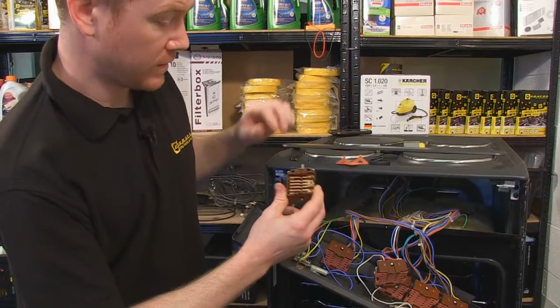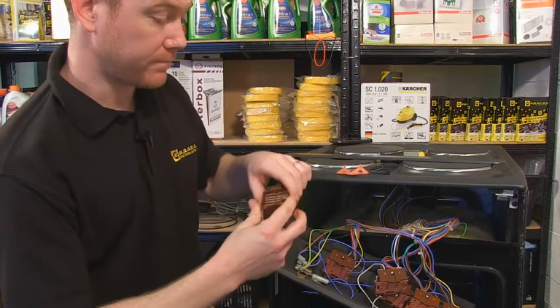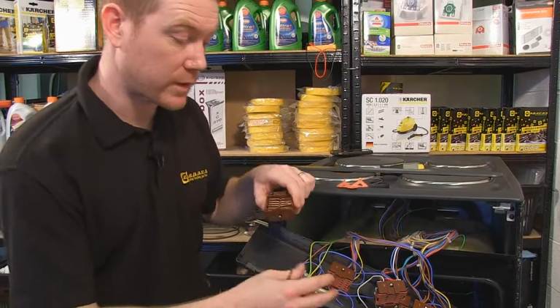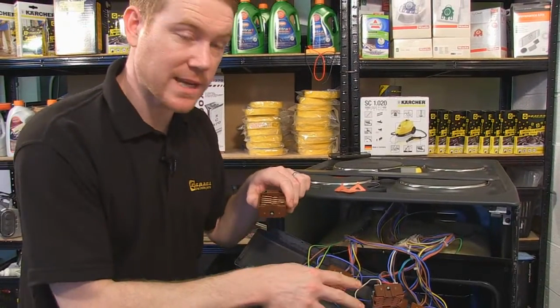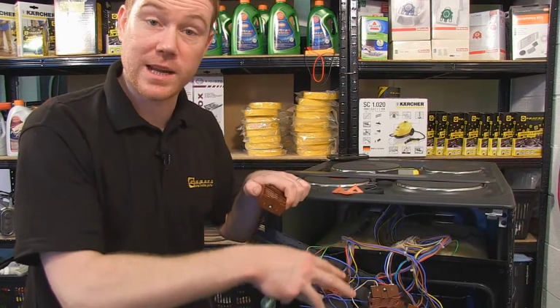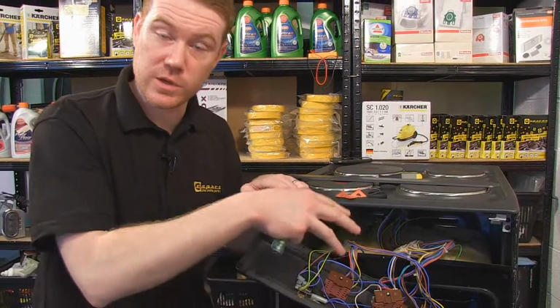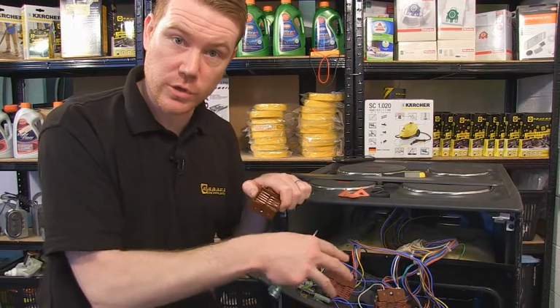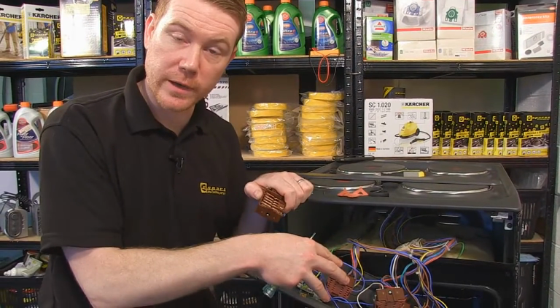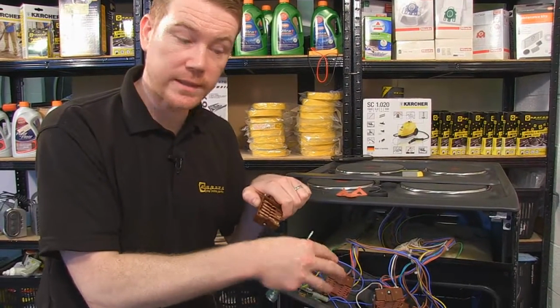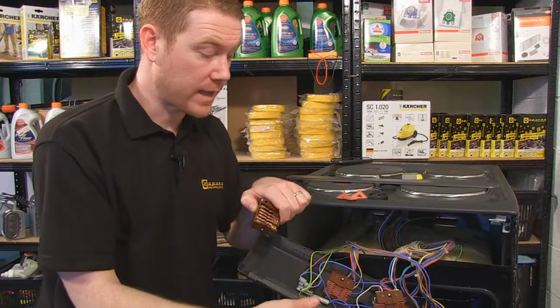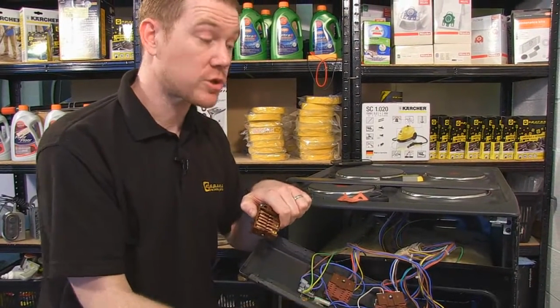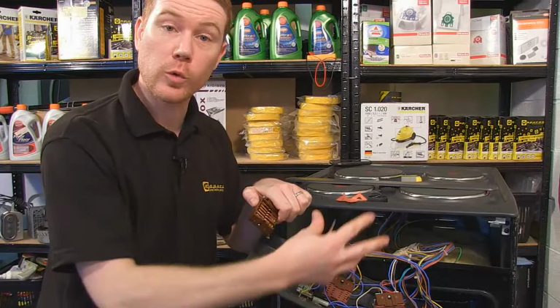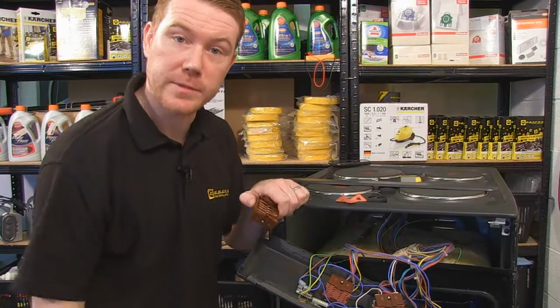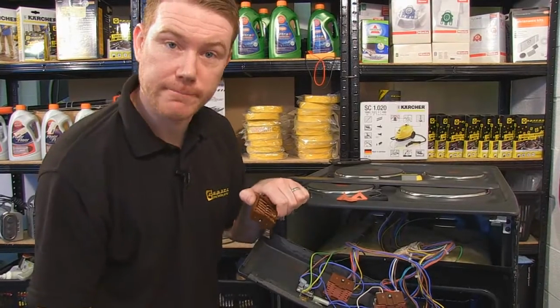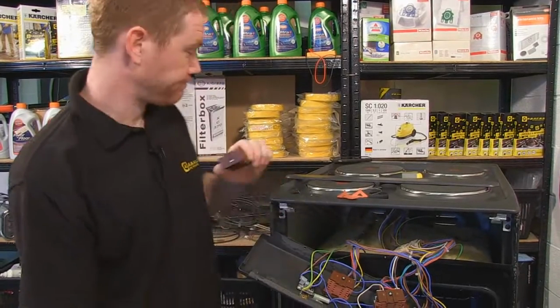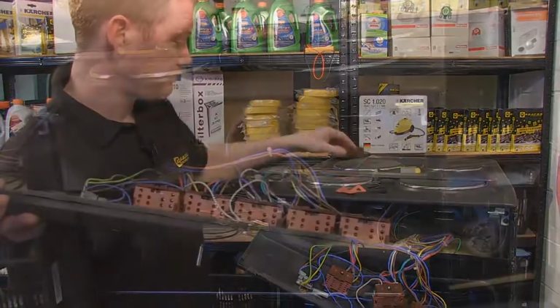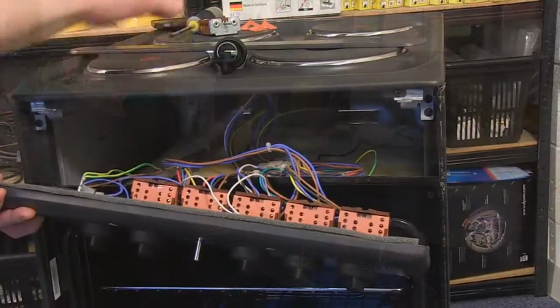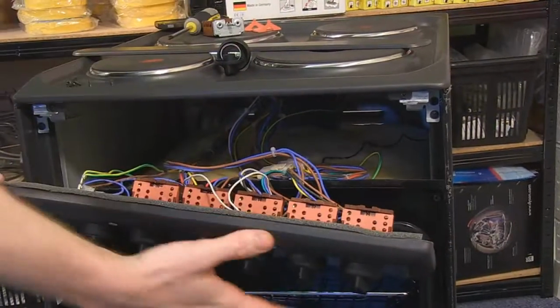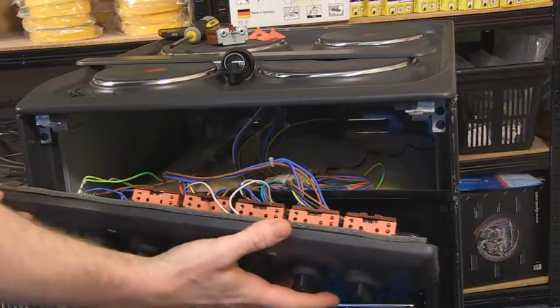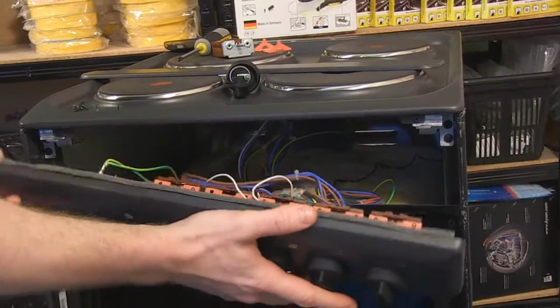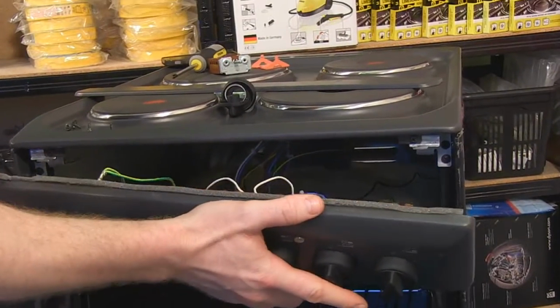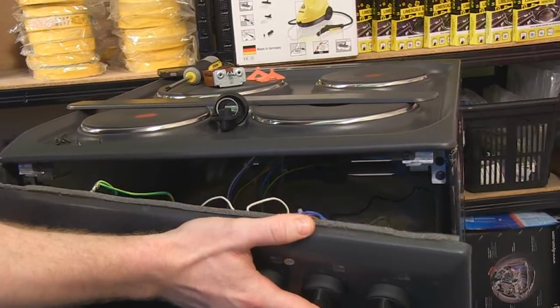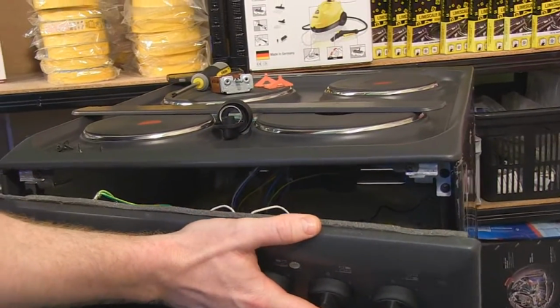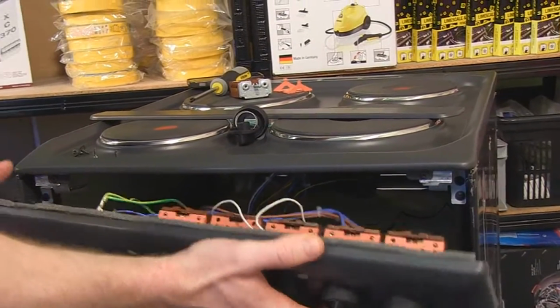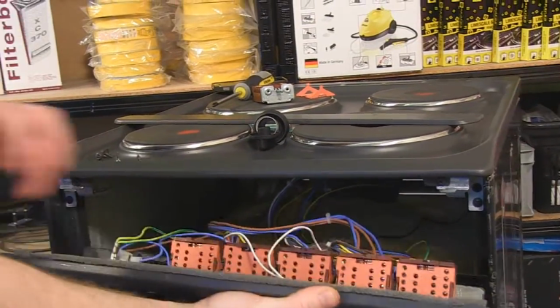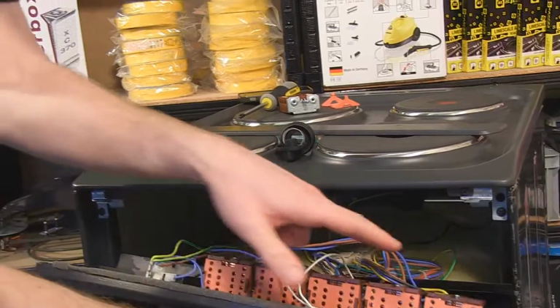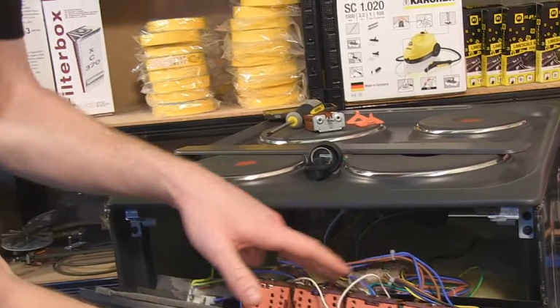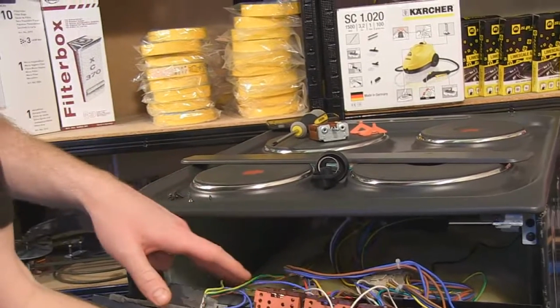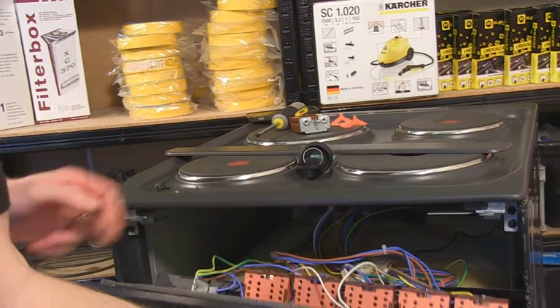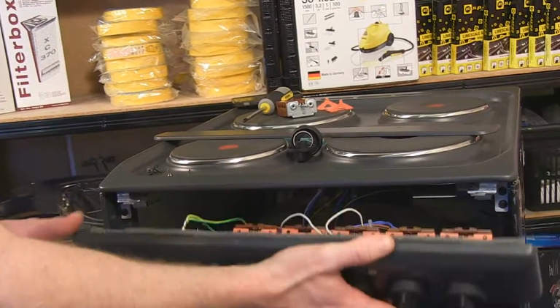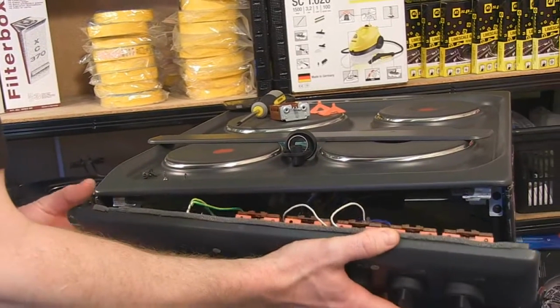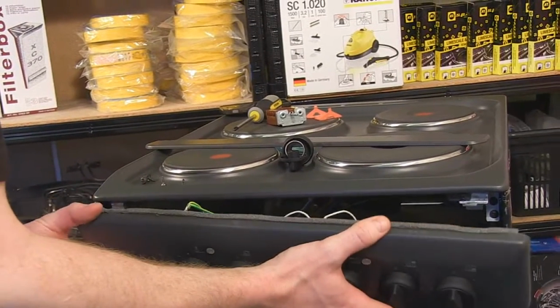I can now reattach the selector switch to the control panel and screw it all back together. When you're putting the control panel back onto the cooker, make sure you don't trap any of the electrical wiring.